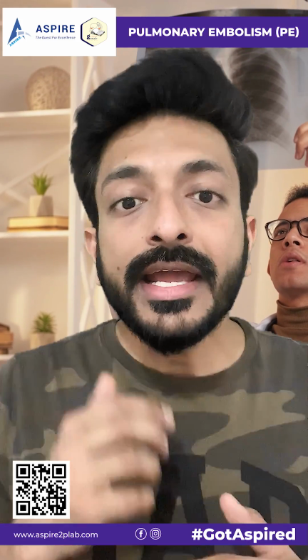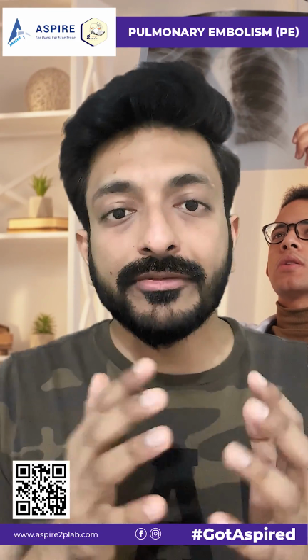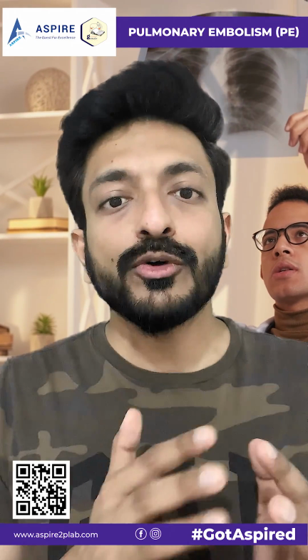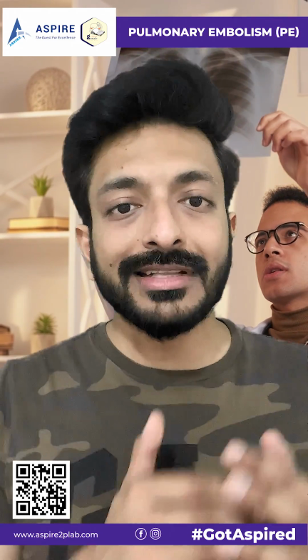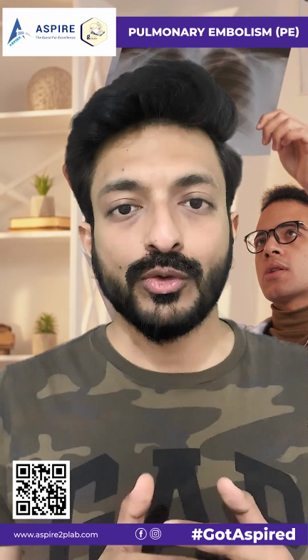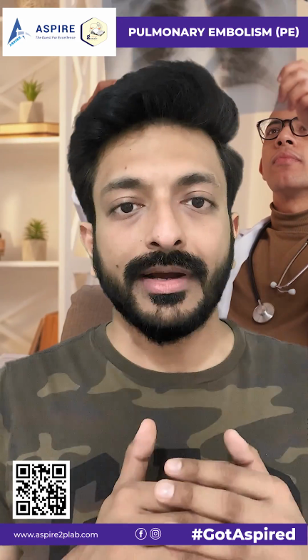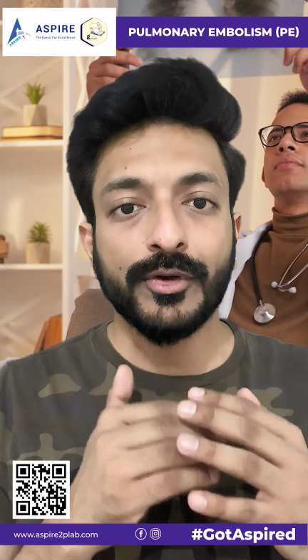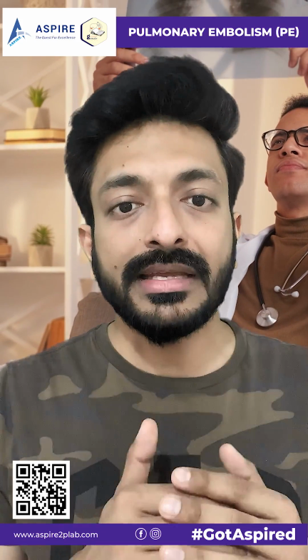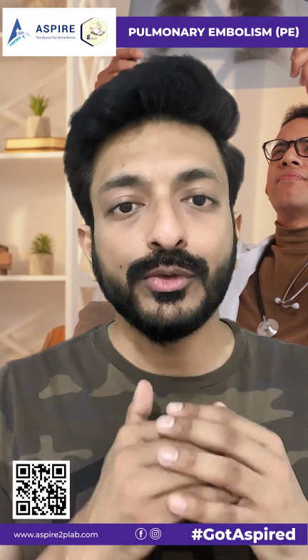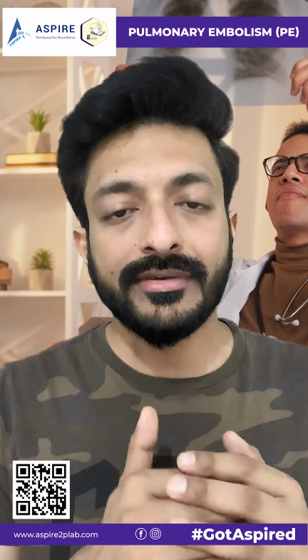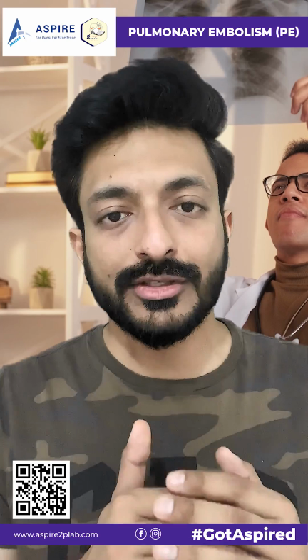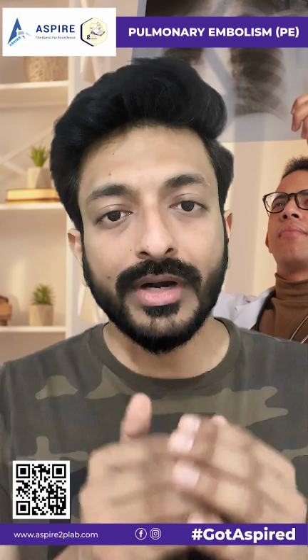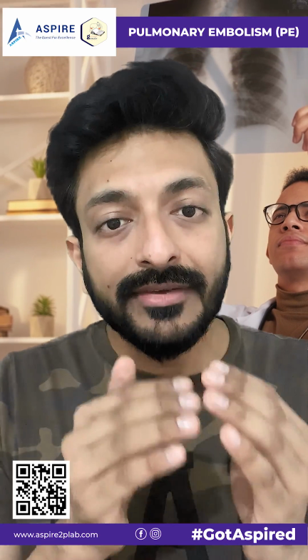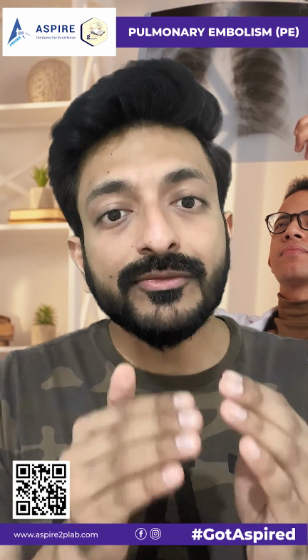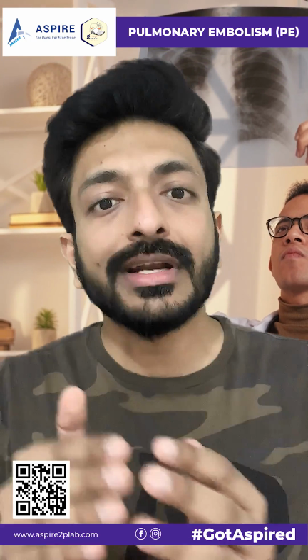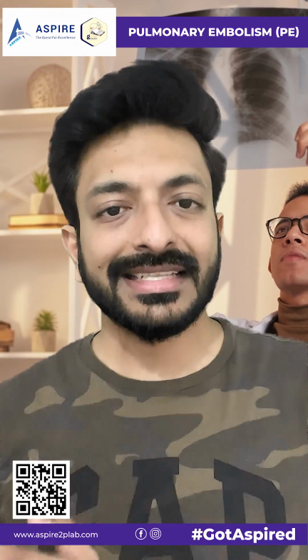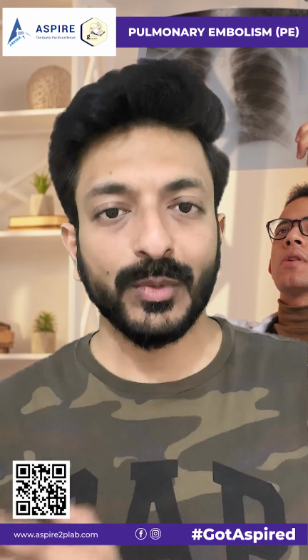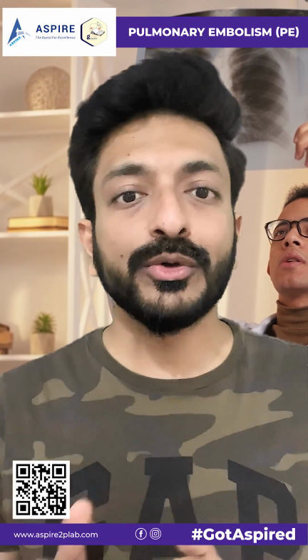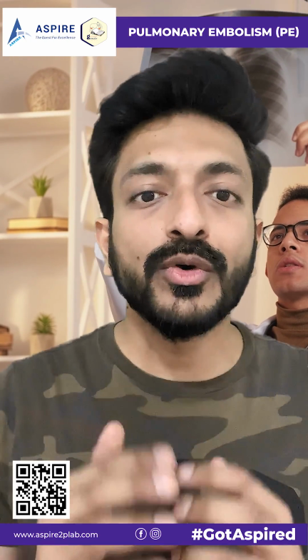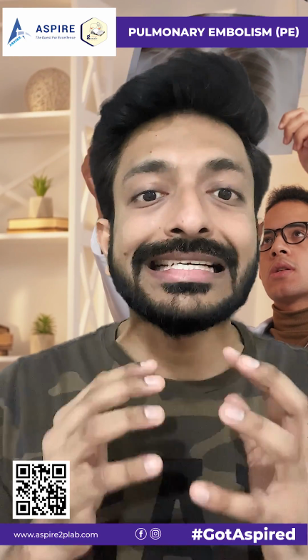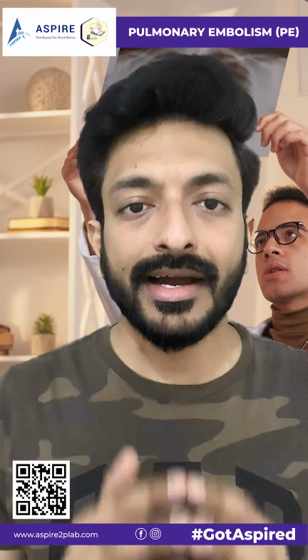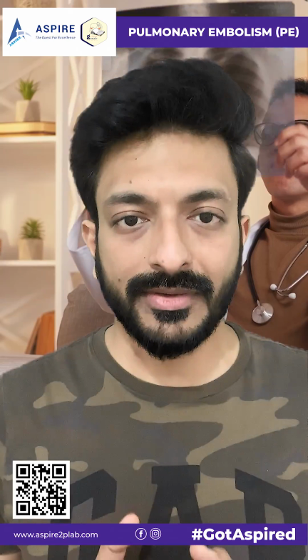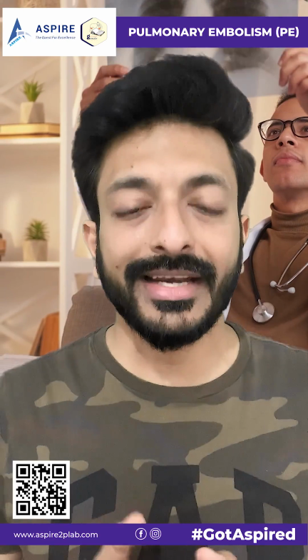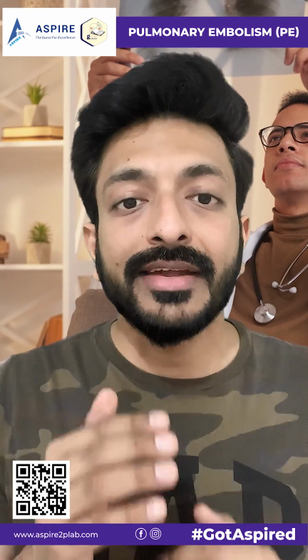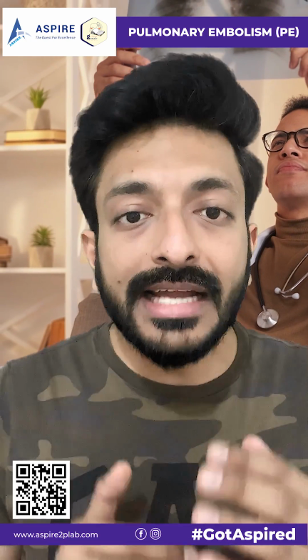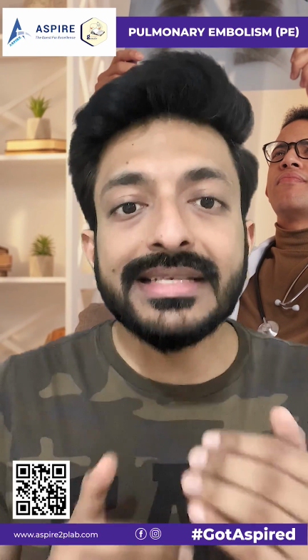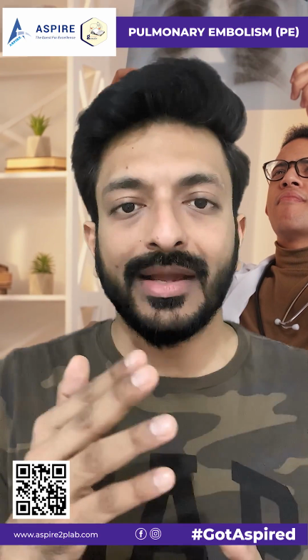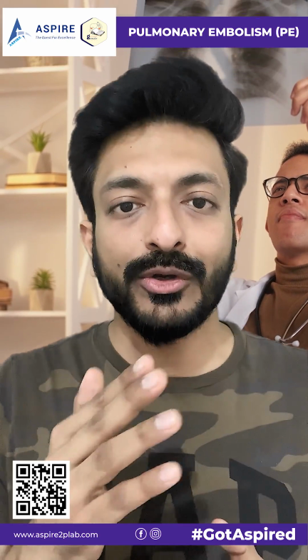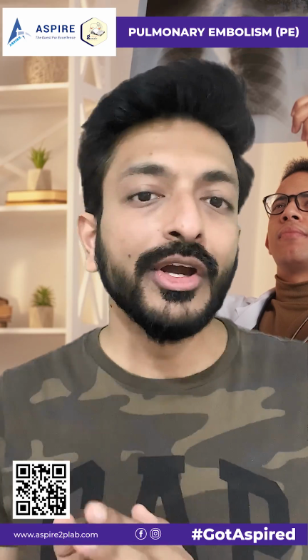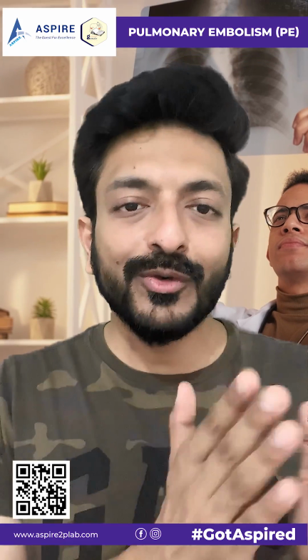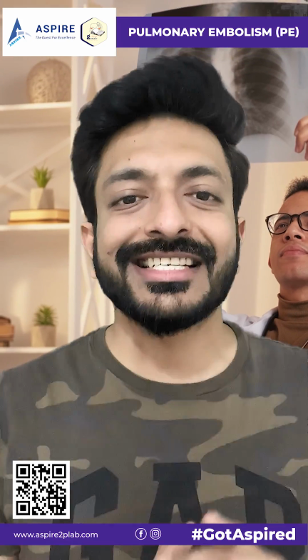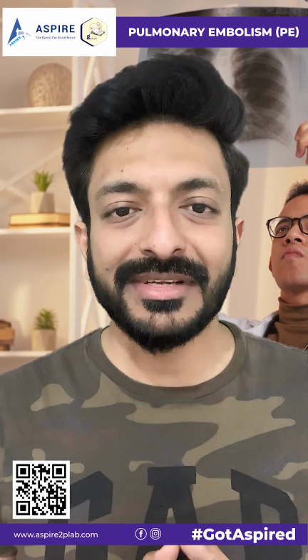If your Wells score for PE — the two-level Wells score — is four or less than that, you go with the D-dimer. If D-dimer is high, you go for CTPA.